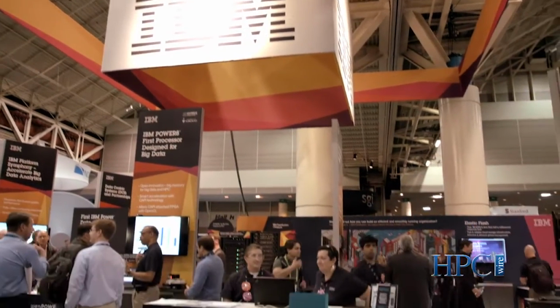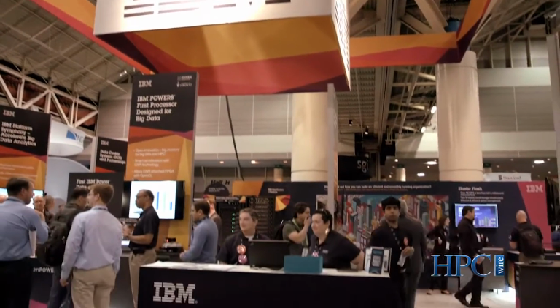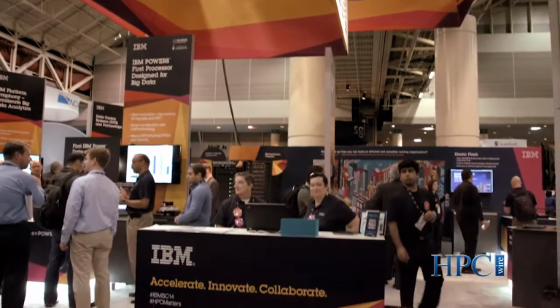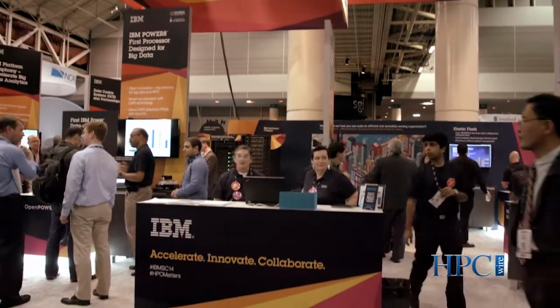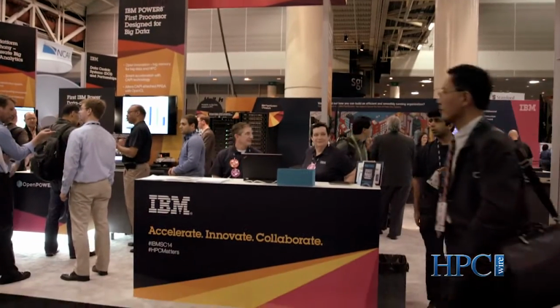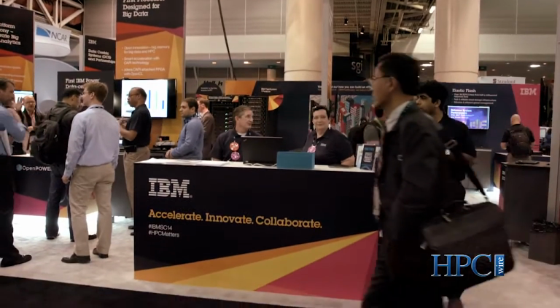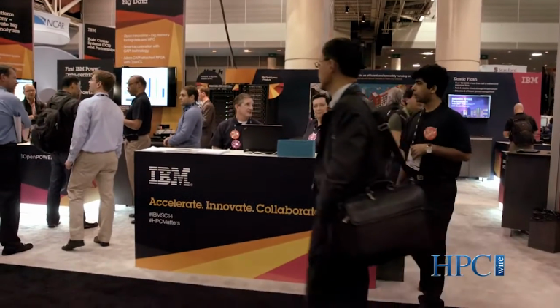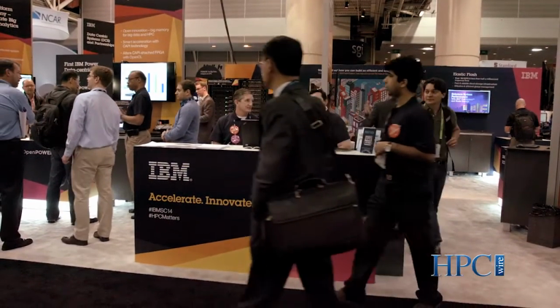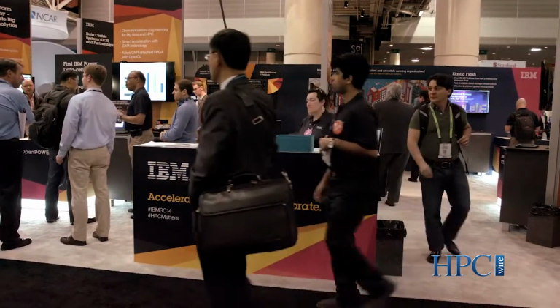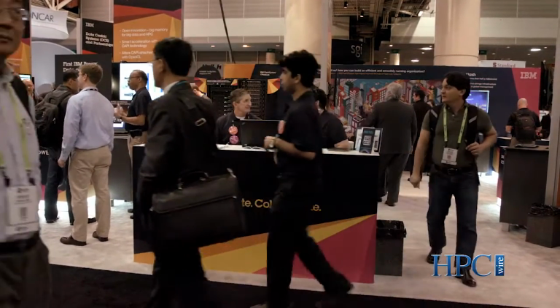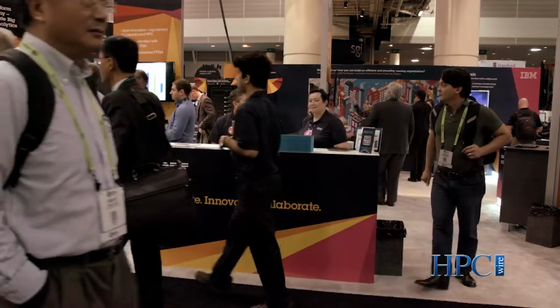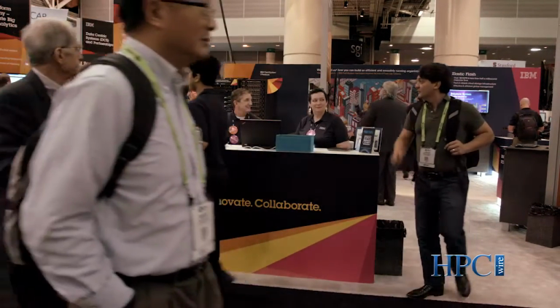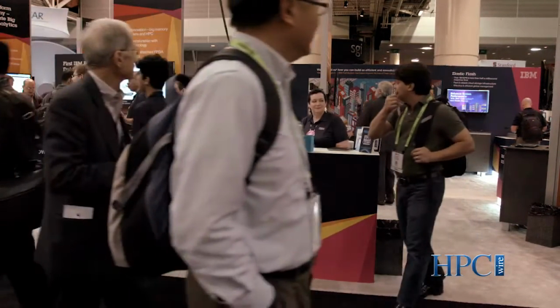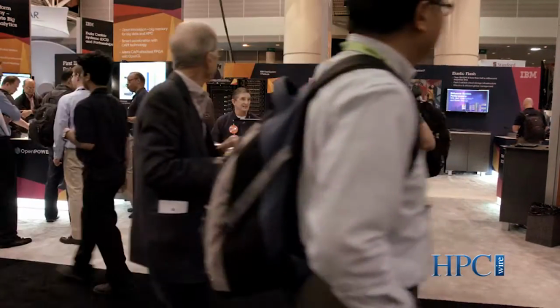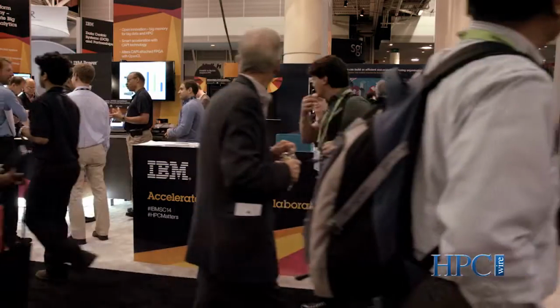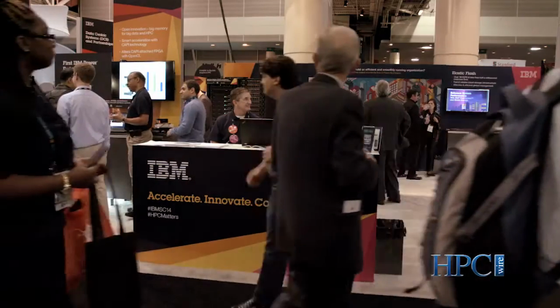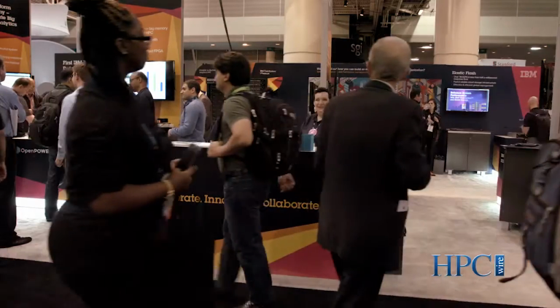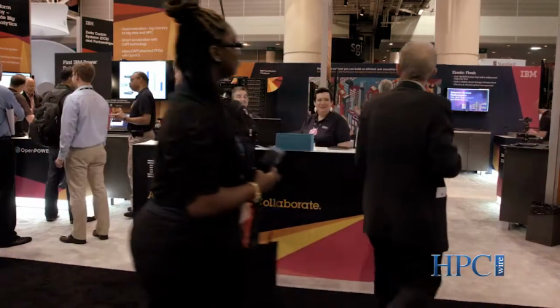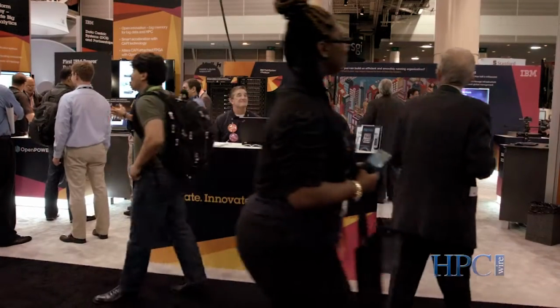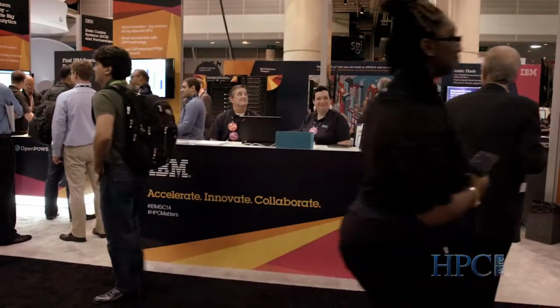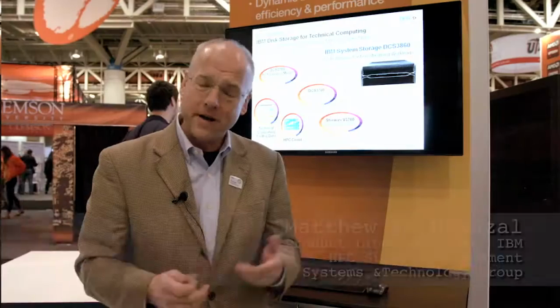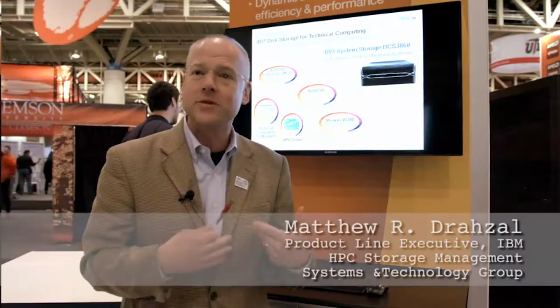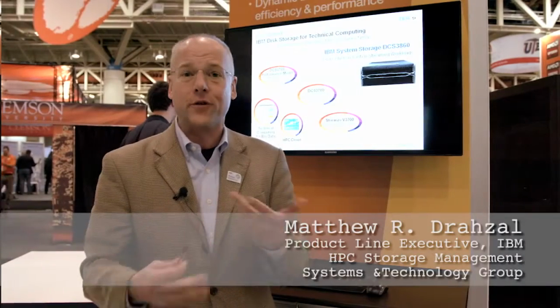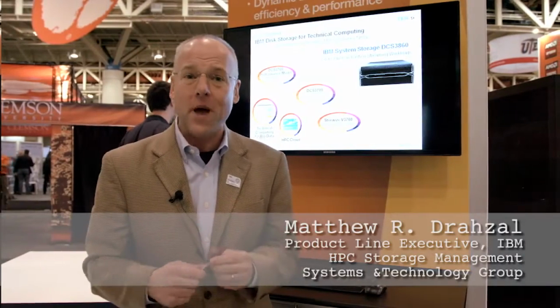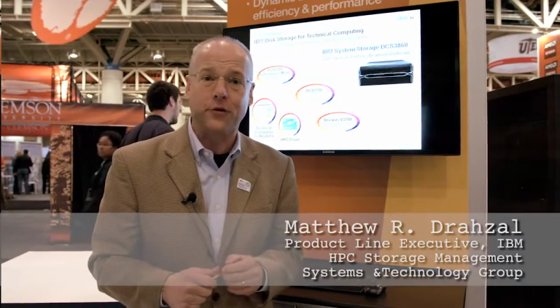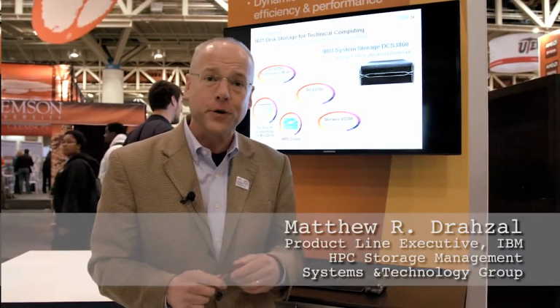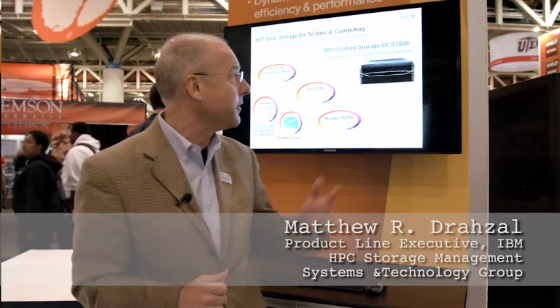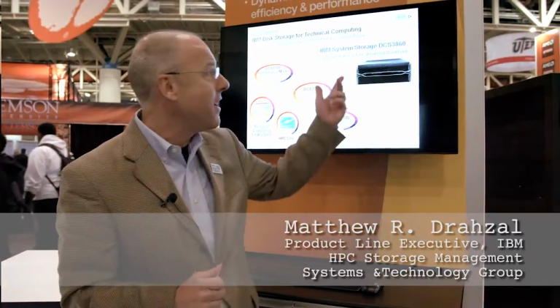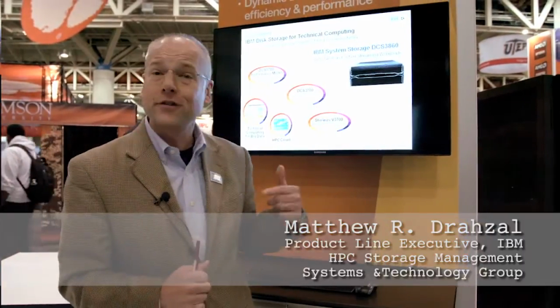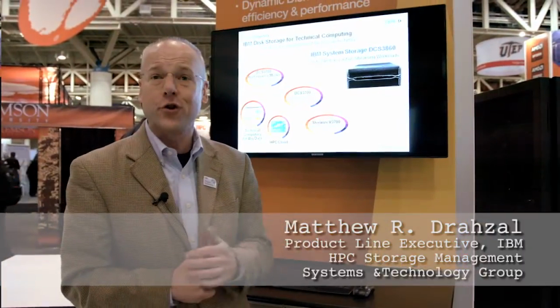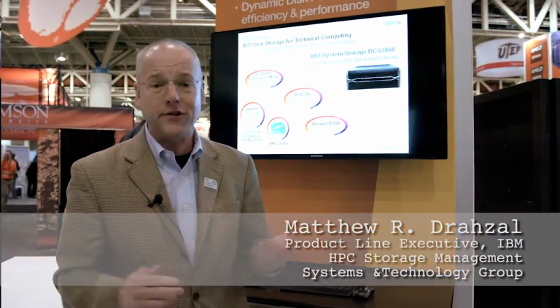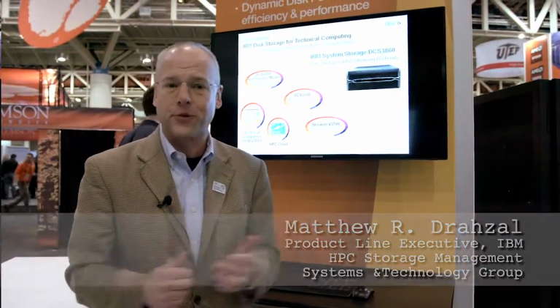It has been a really exciting time here at the show. We've had the core announcement and we've got disclosures on our new data-centric design. And here I'm standing in front of our pedestal for our newly announced DCS3860 product.